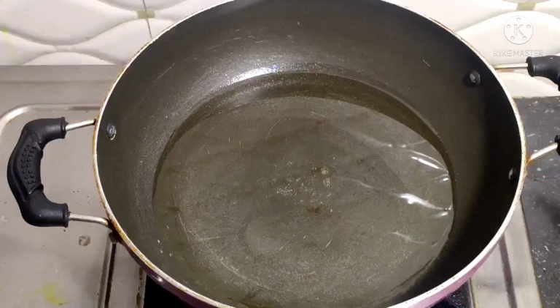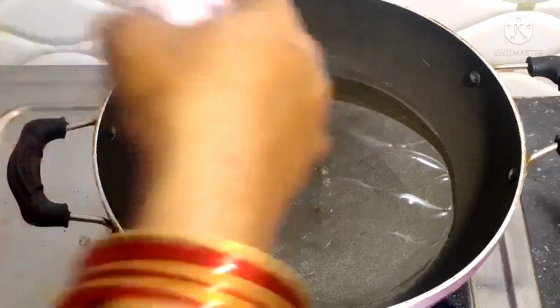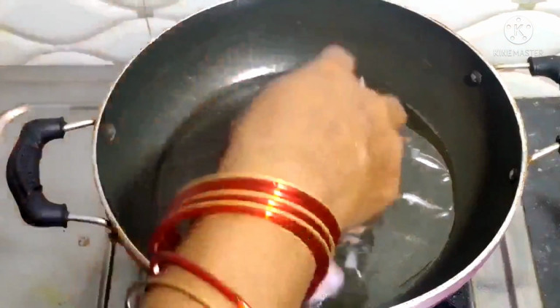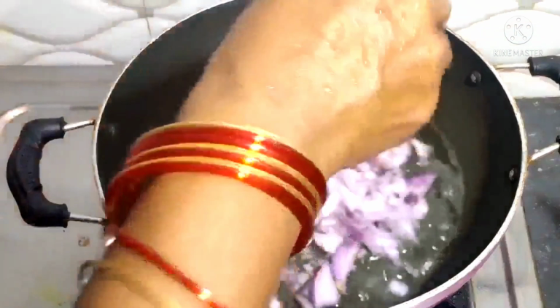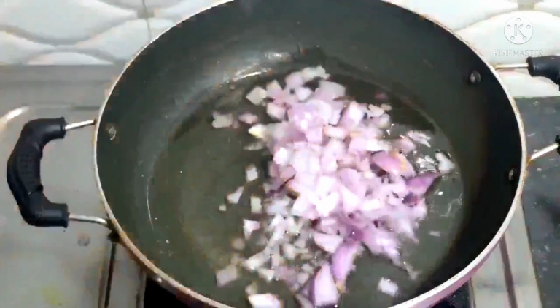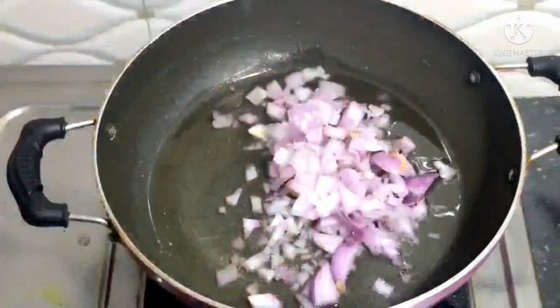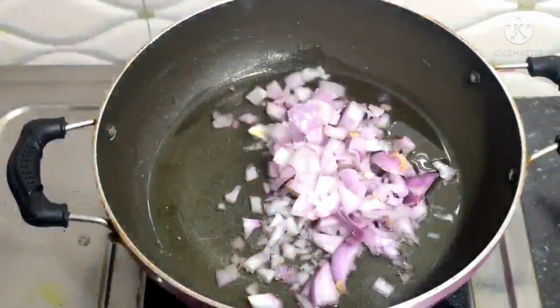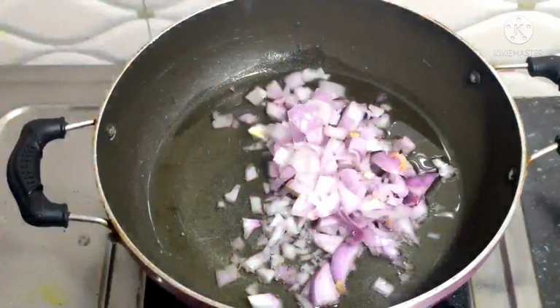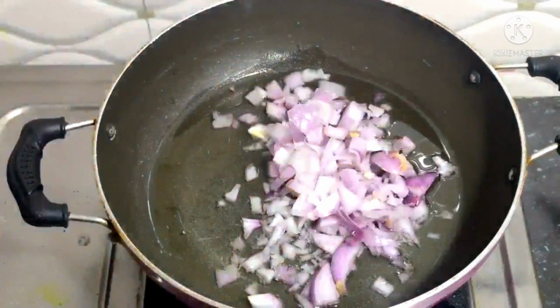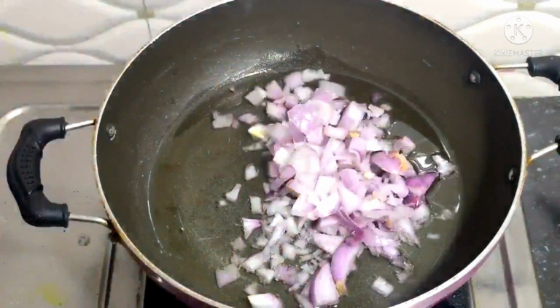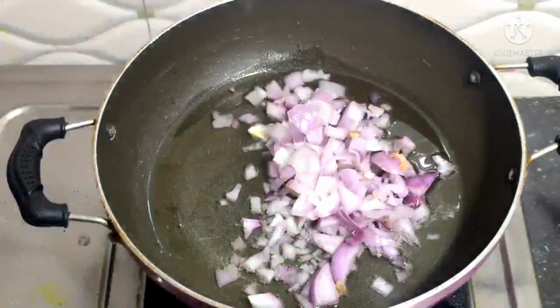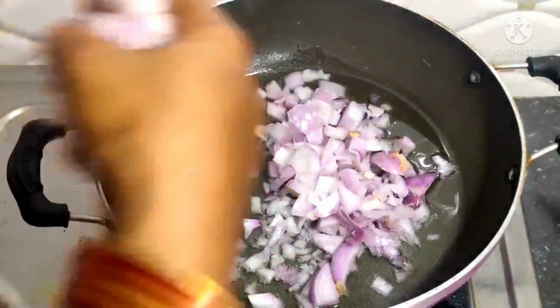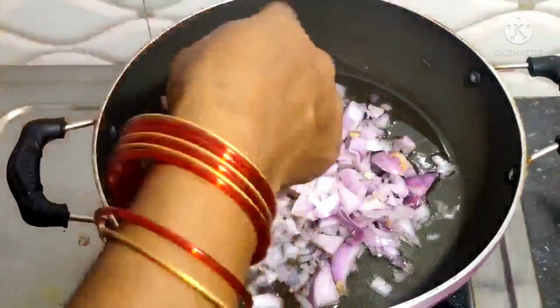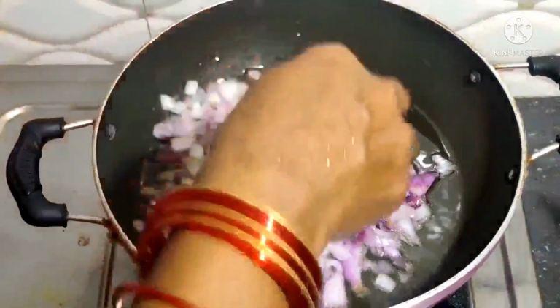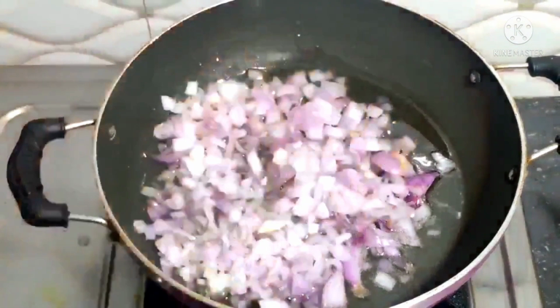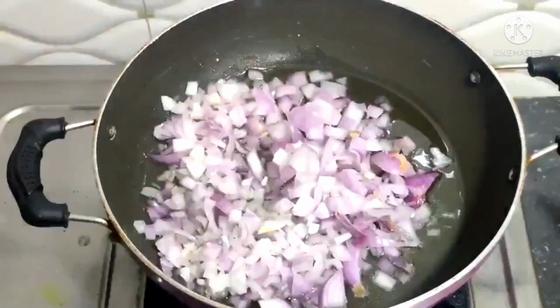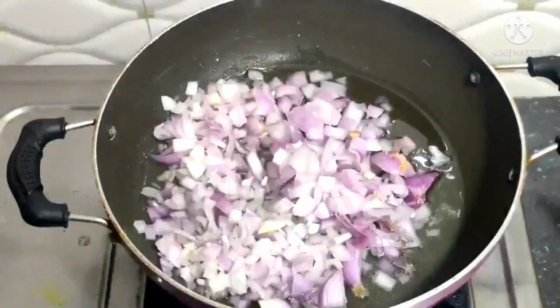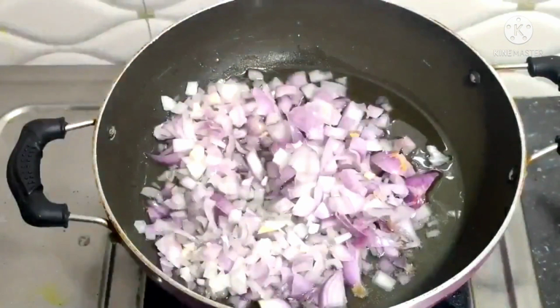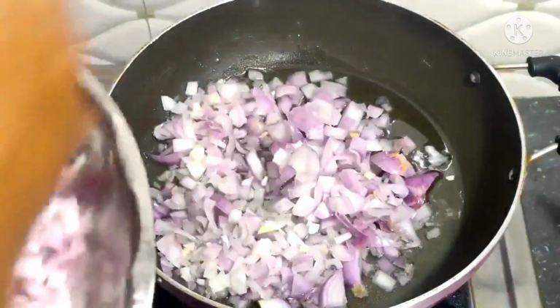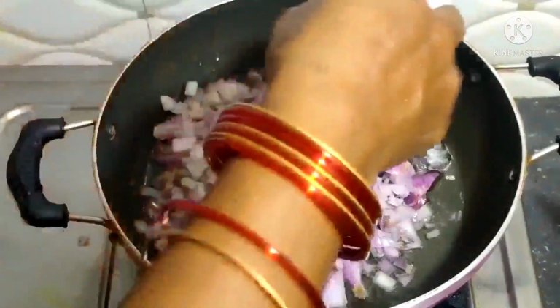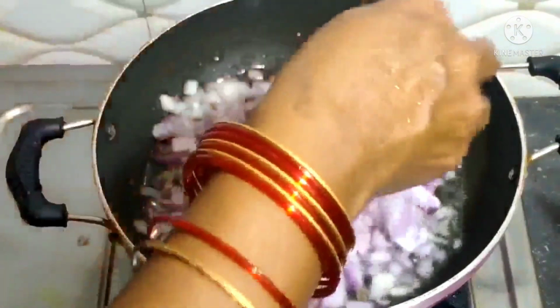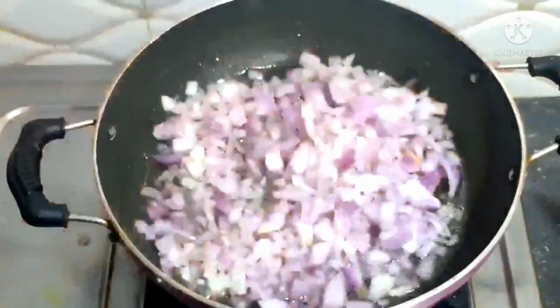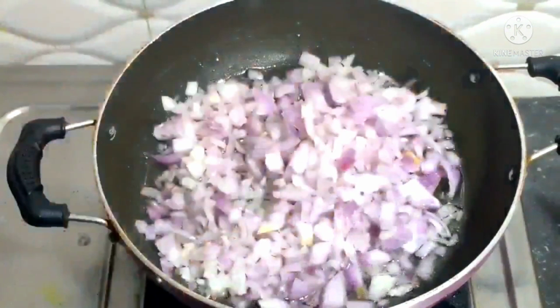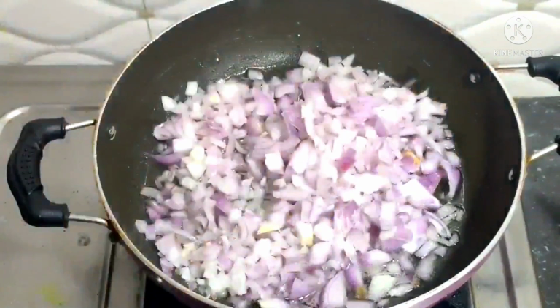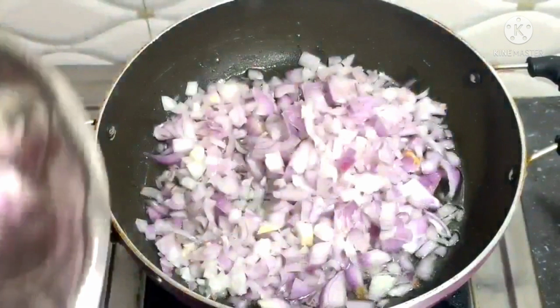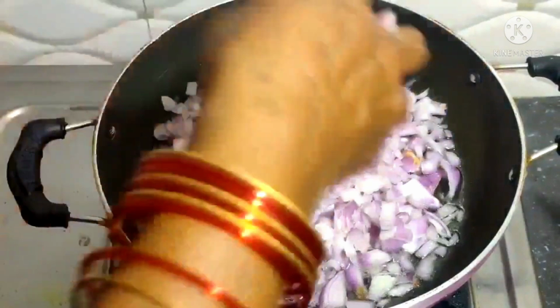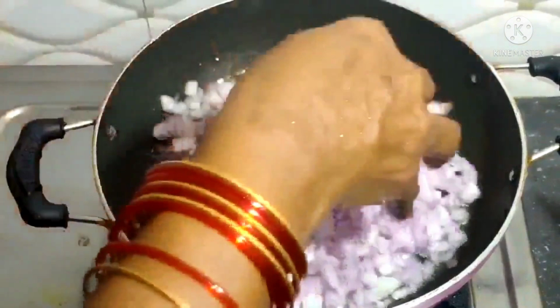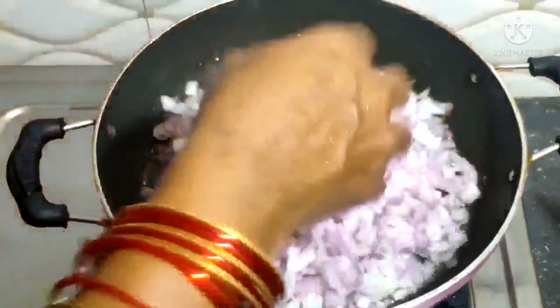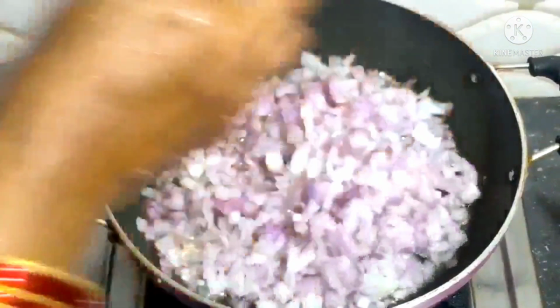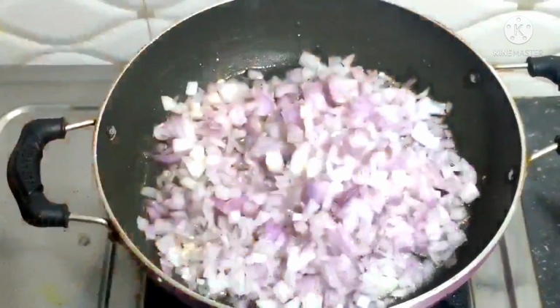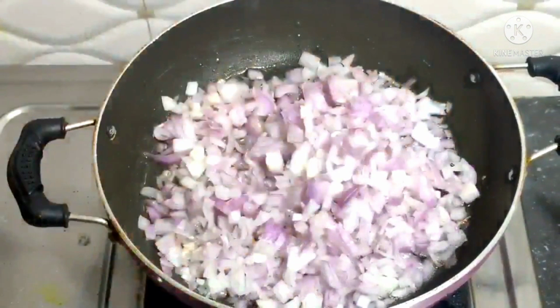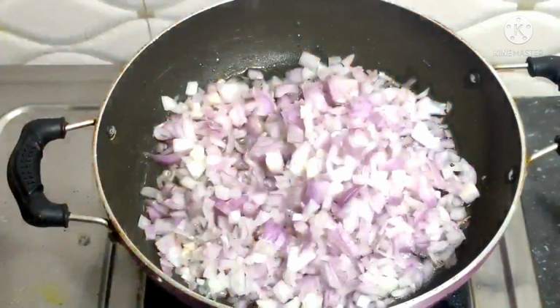Now, we will add oil to the pan. I will cut in medium-sized pieces. Let's cut them into medium-sized.